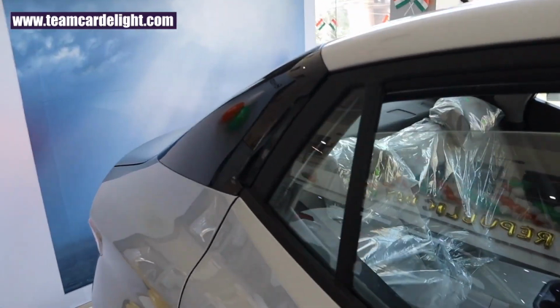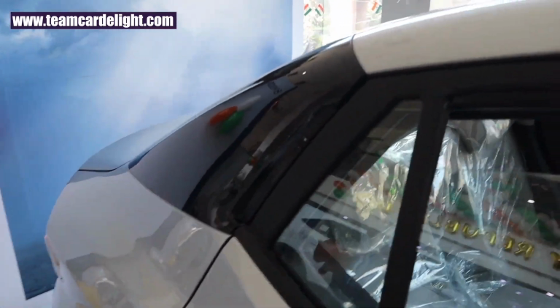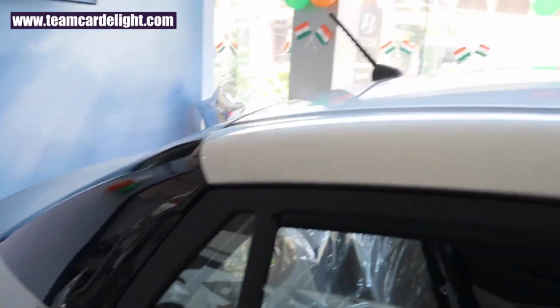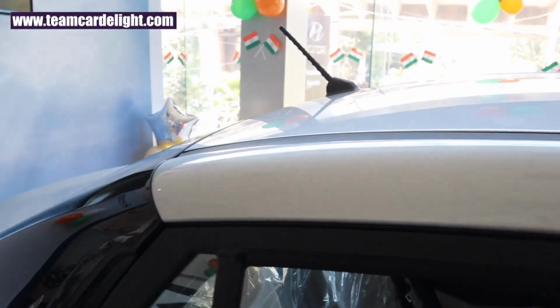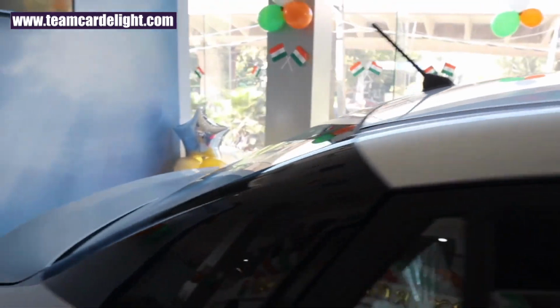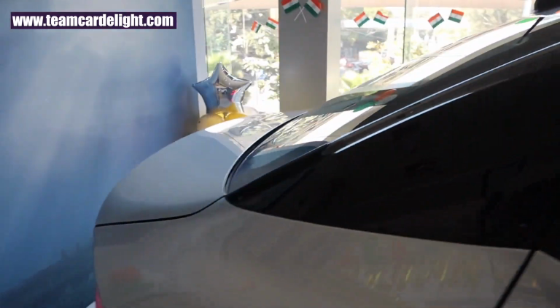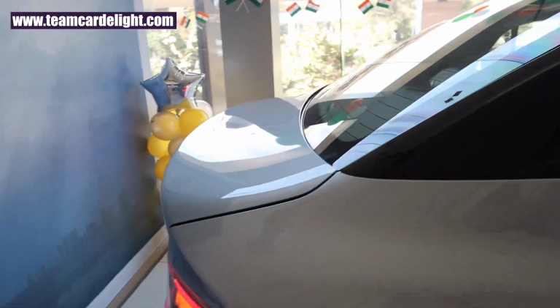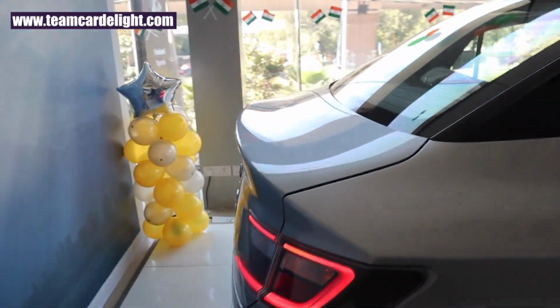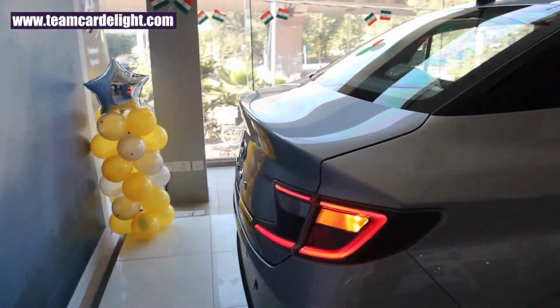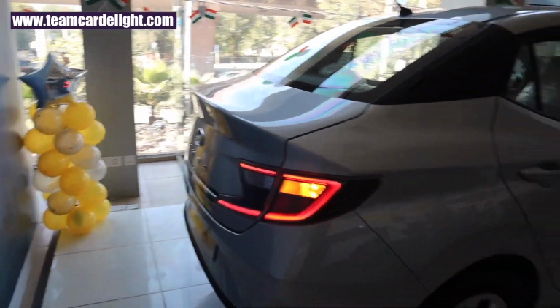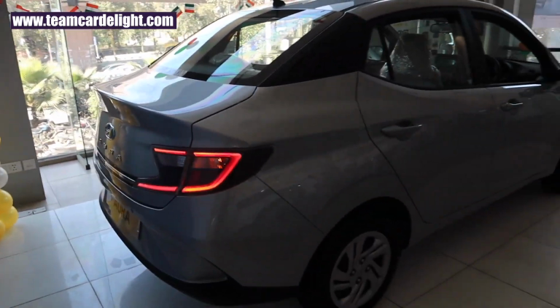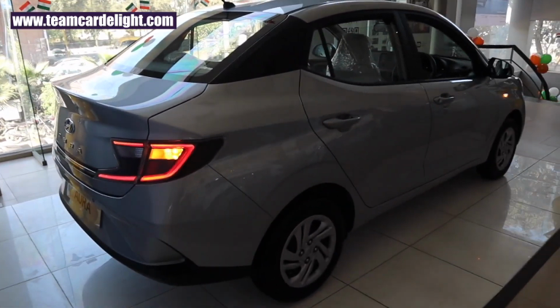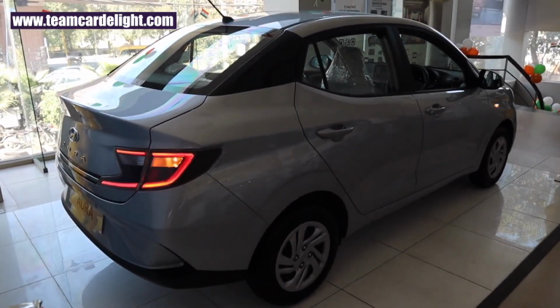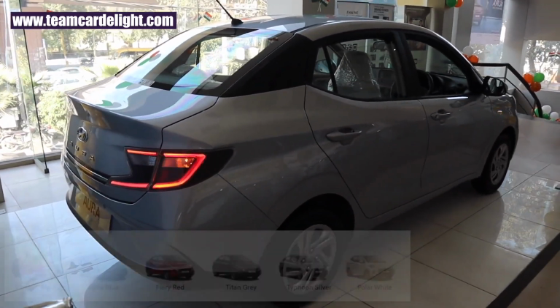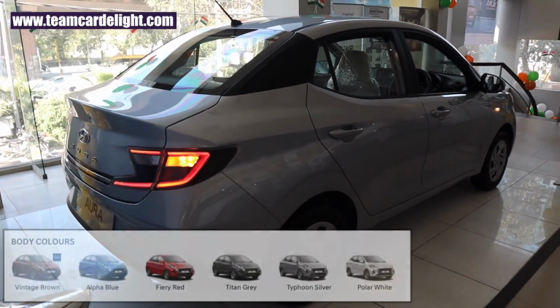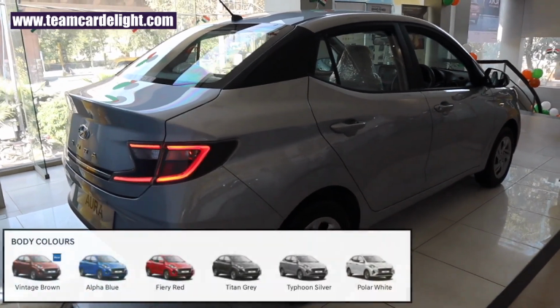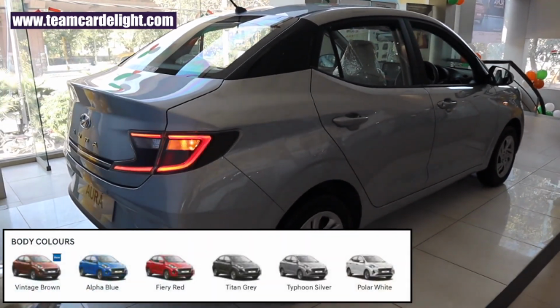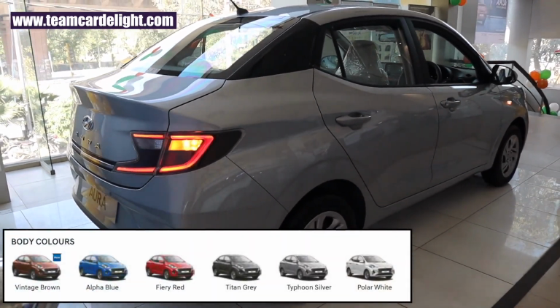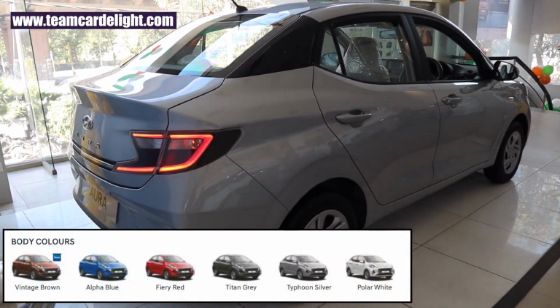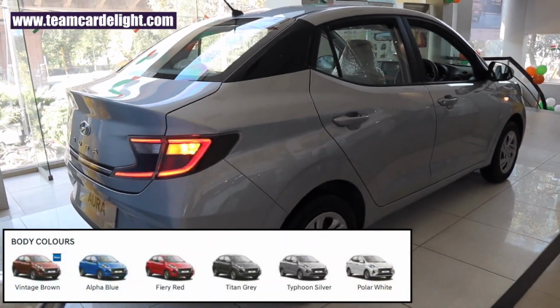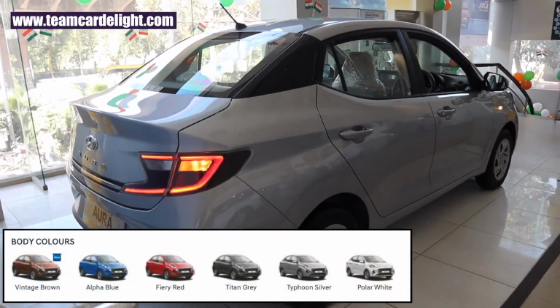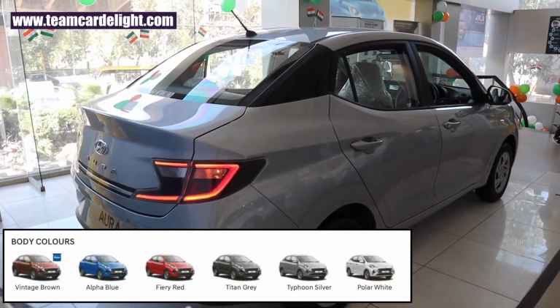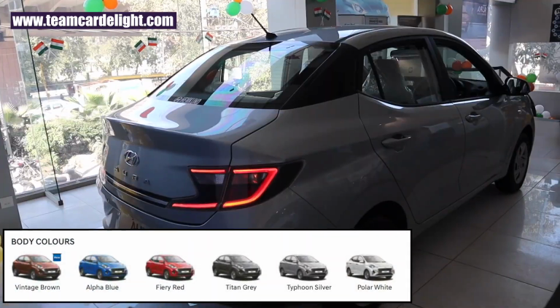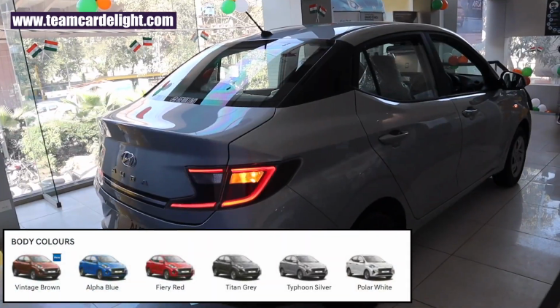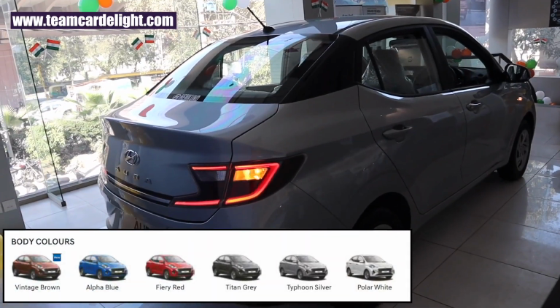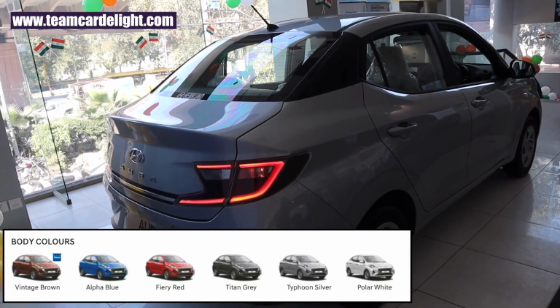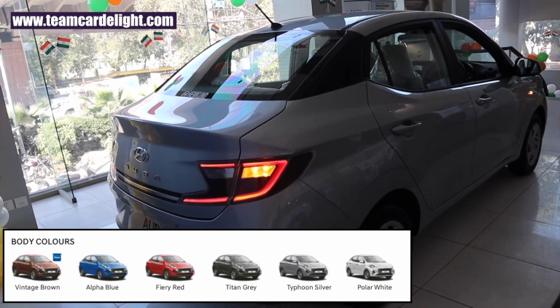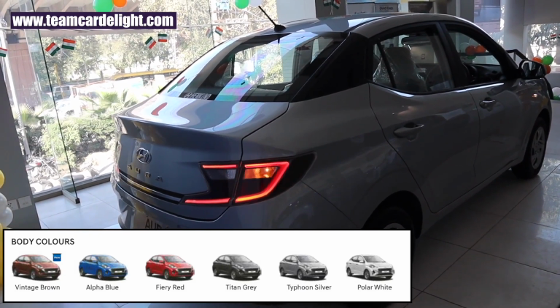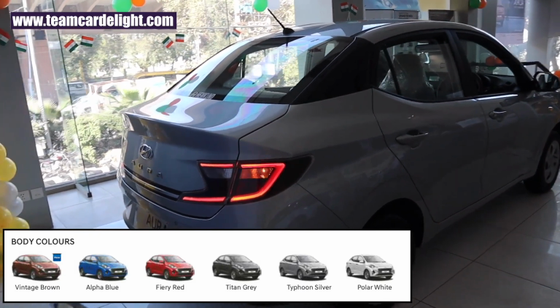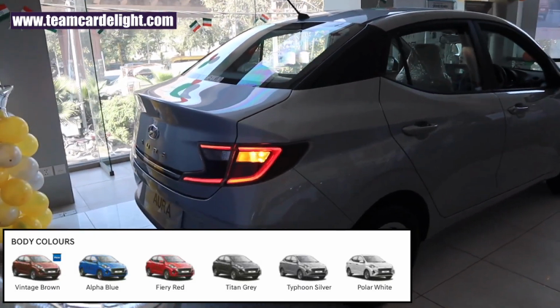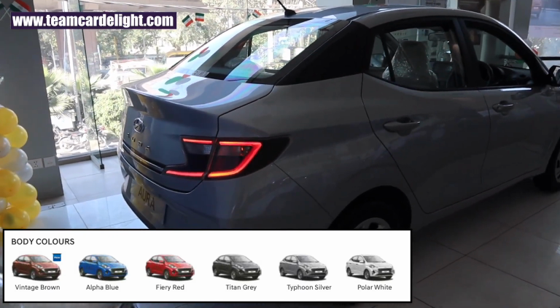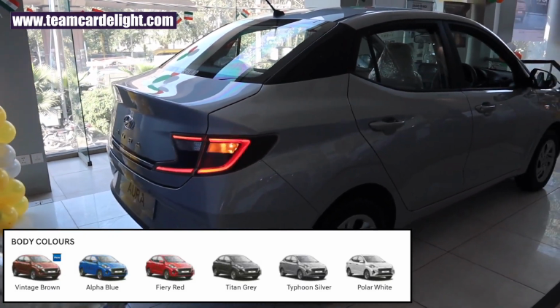There is a Piano Black finish C-pillar and we also get a micro roof antenna. There are 6 color options on offer: Vintage Brown, Alpha Blue, Fiery Red, Titan Grey, Typhoon Silver, and Polar White.